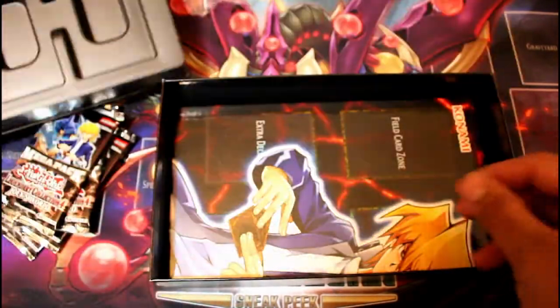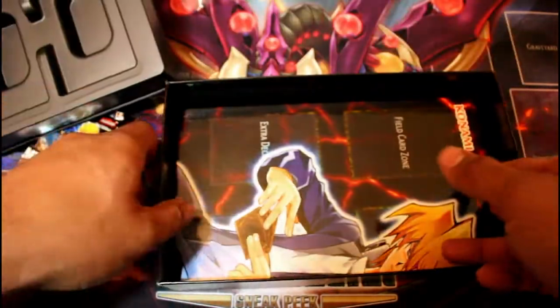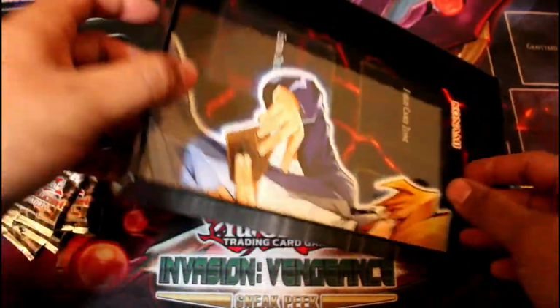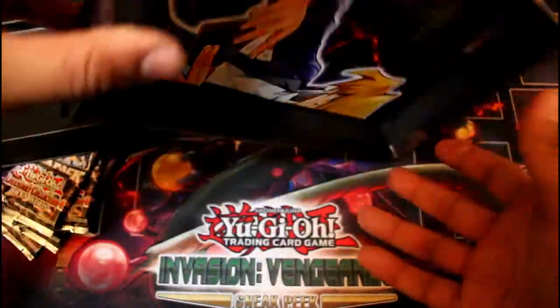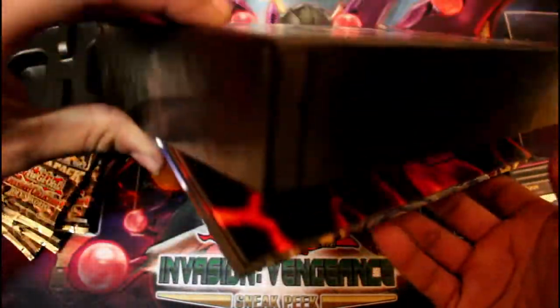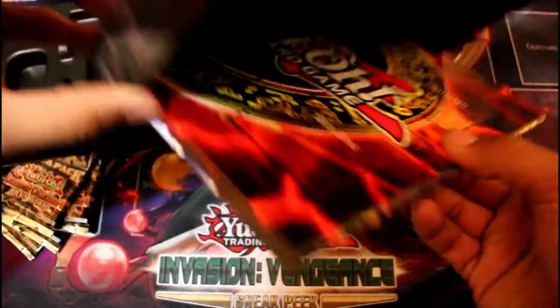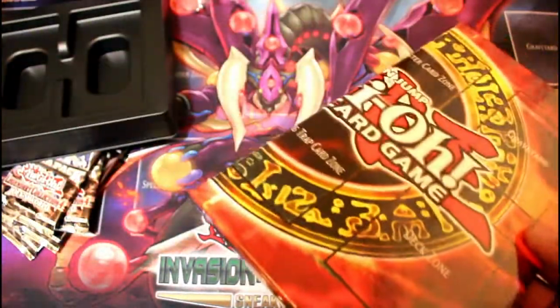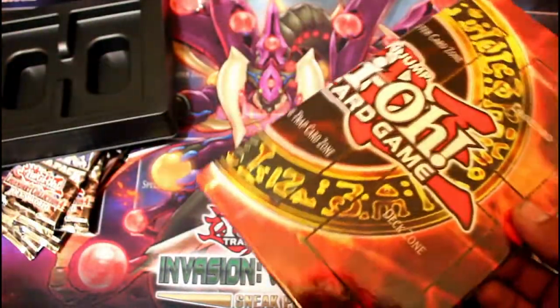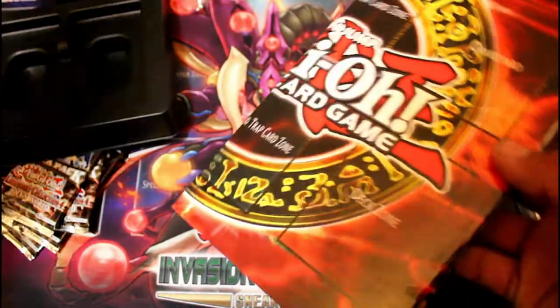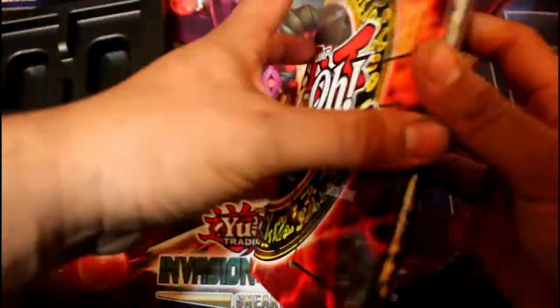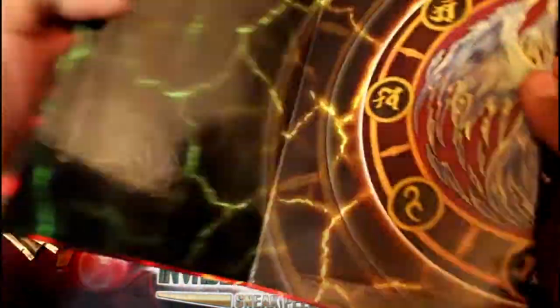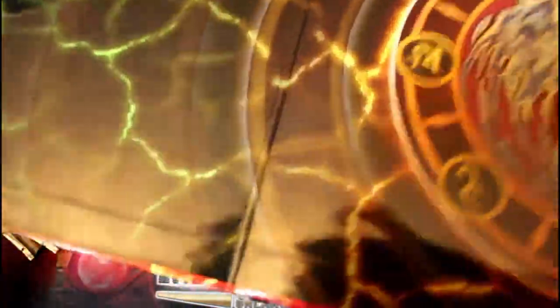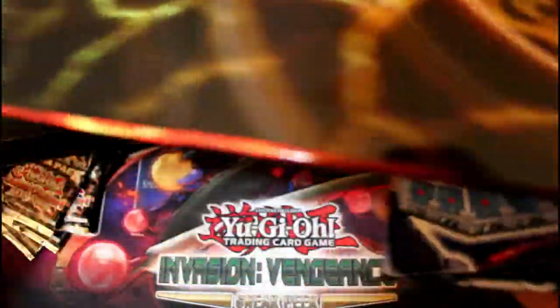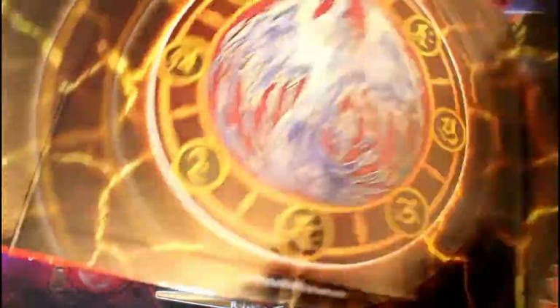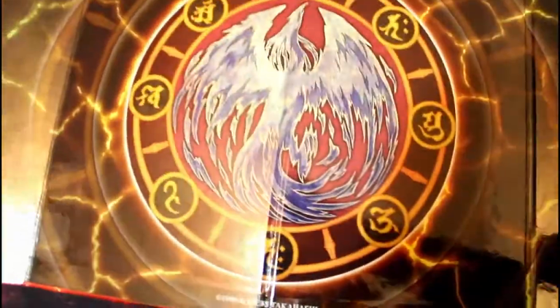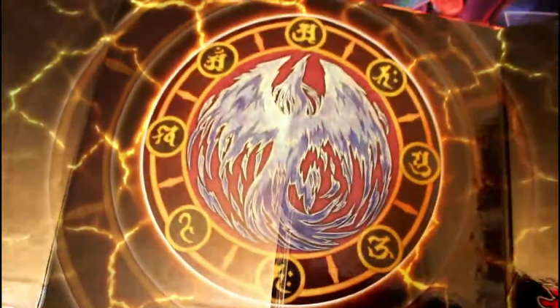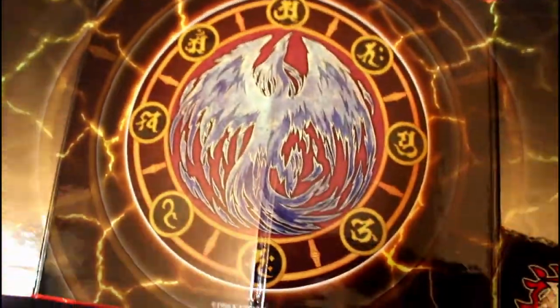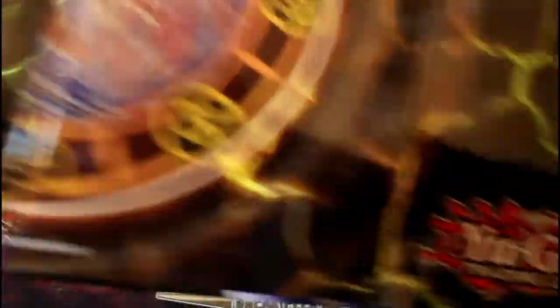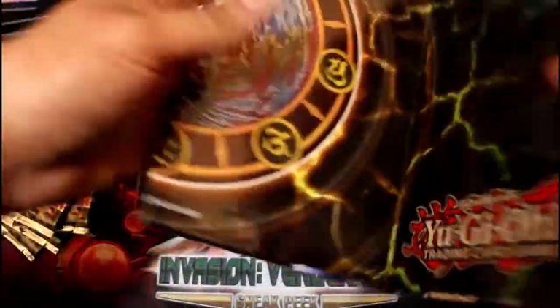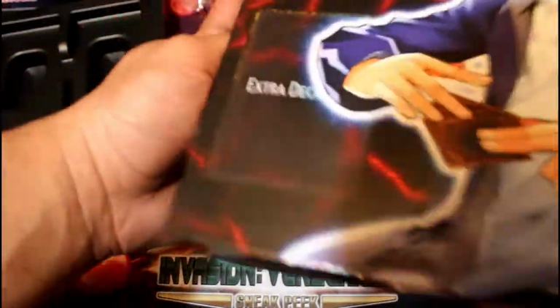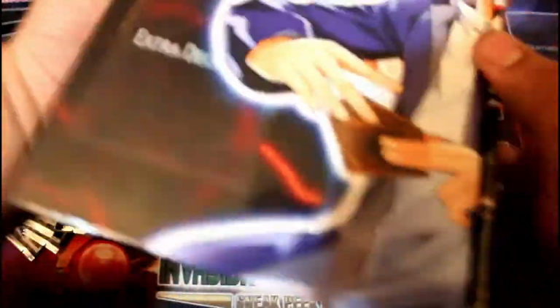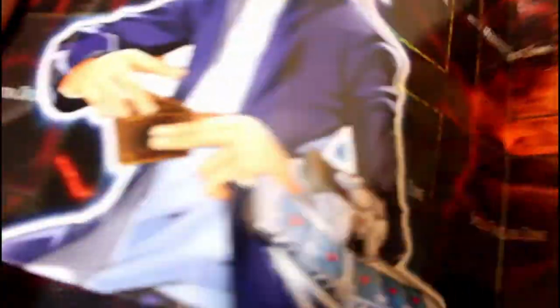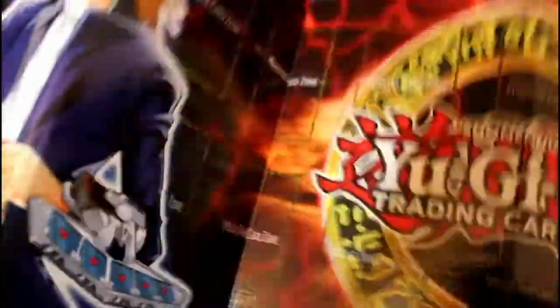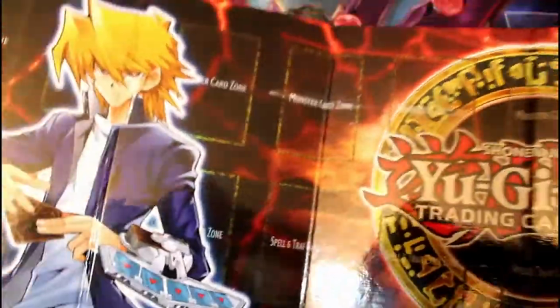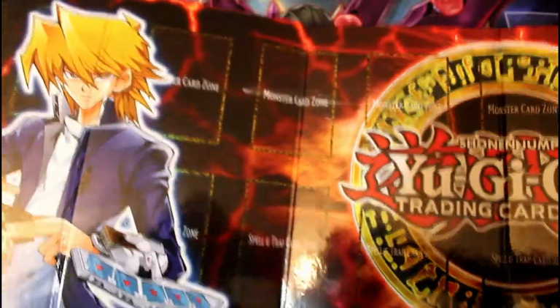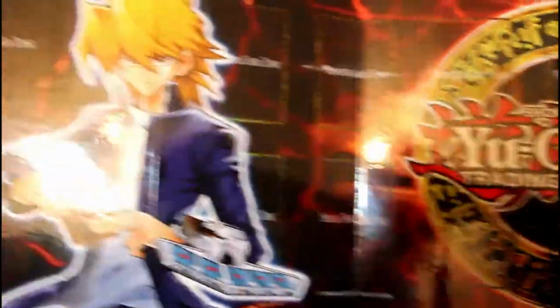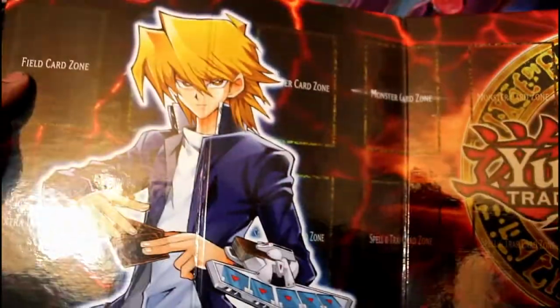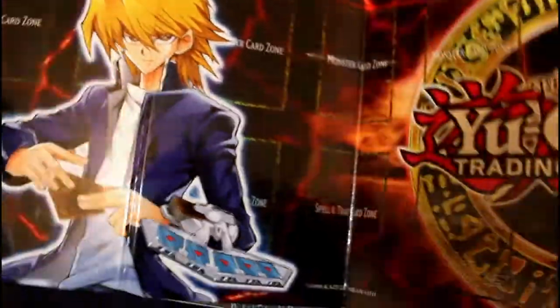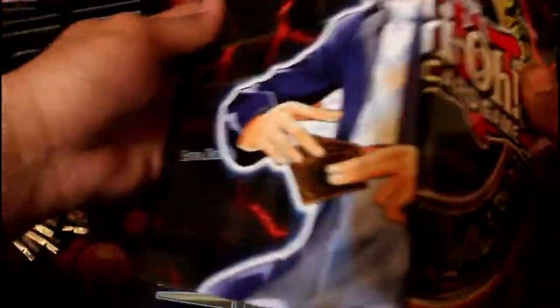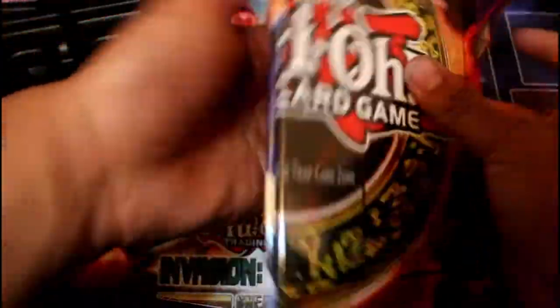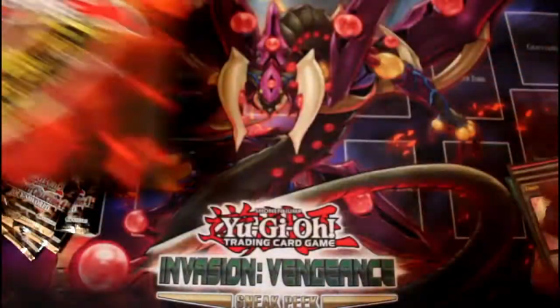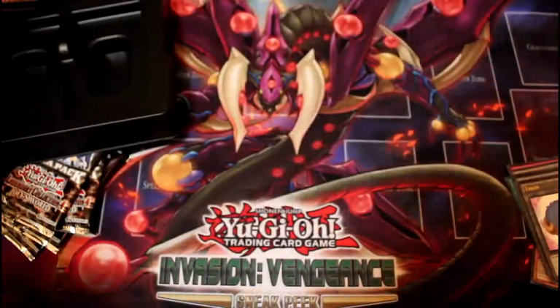Also included in the box, we get this Cardboard Mat. I really don't want to play on this — this is more just to show off. We got Joey here.